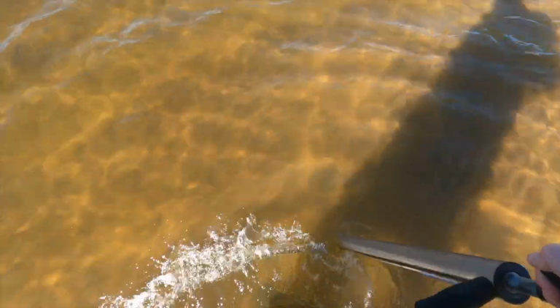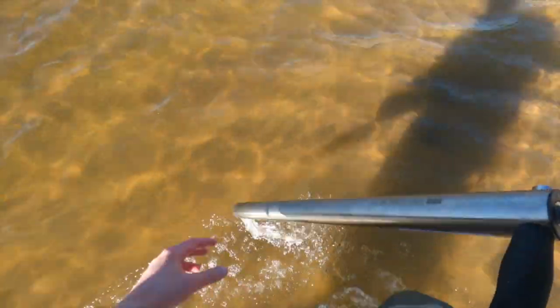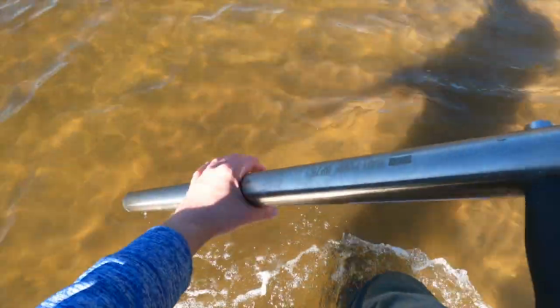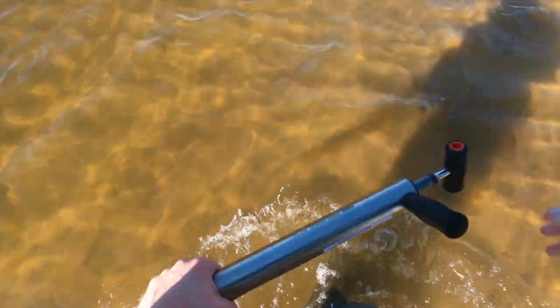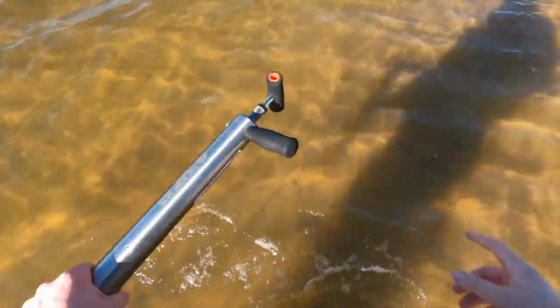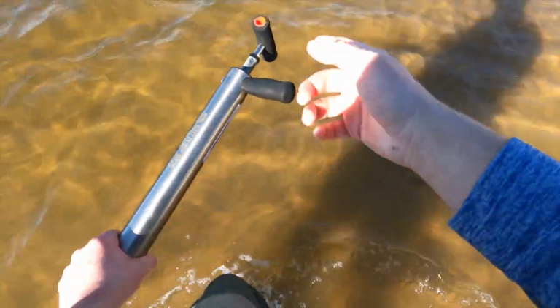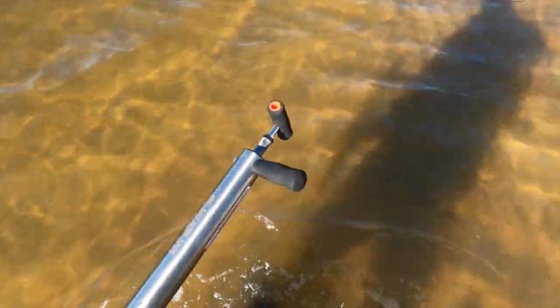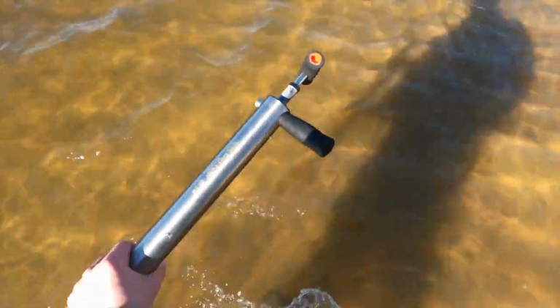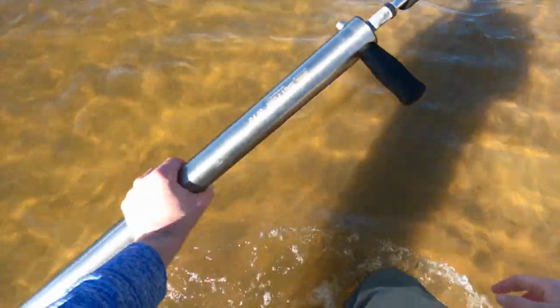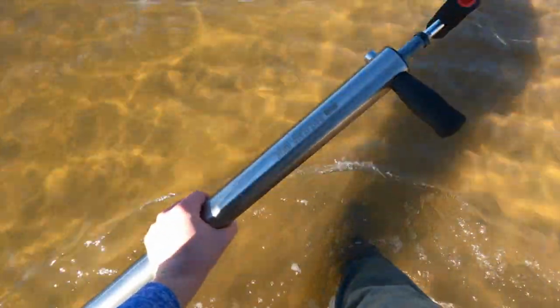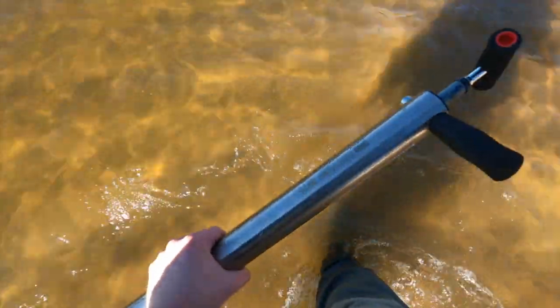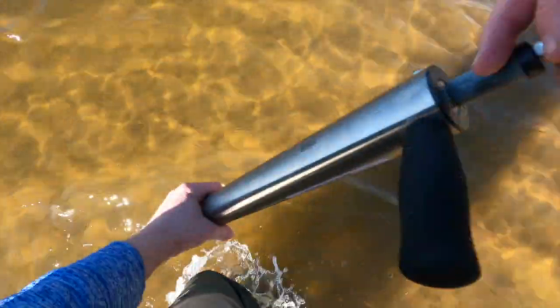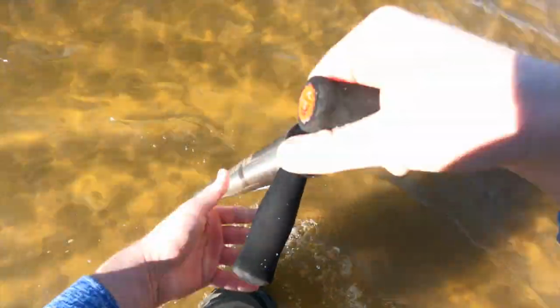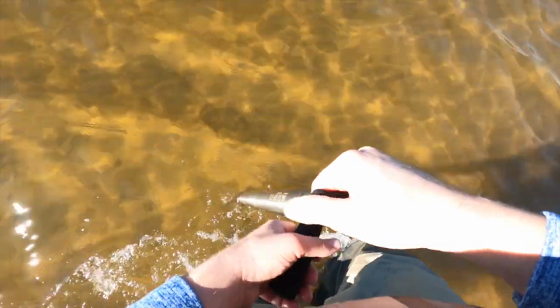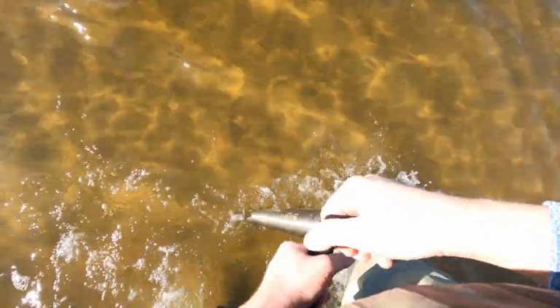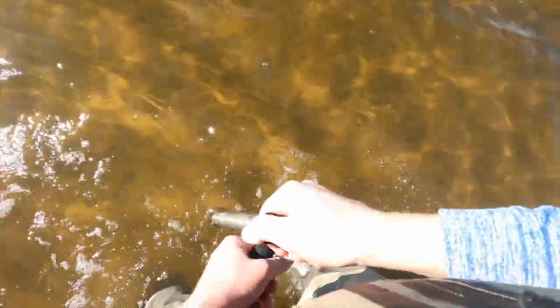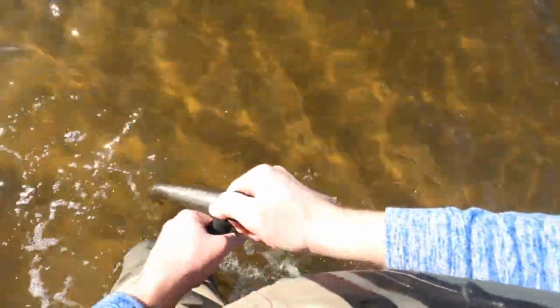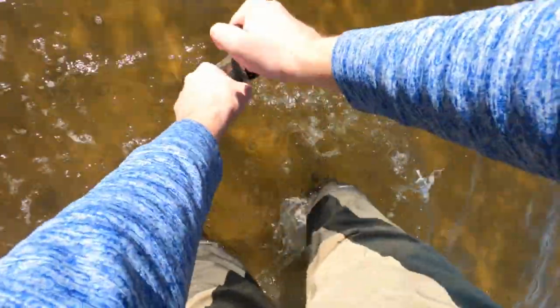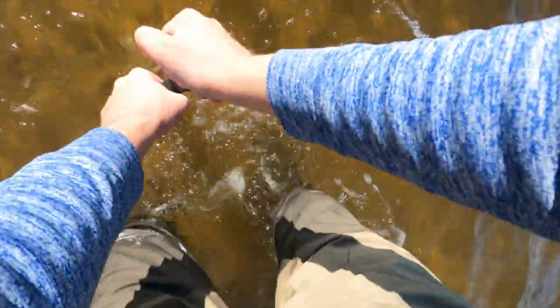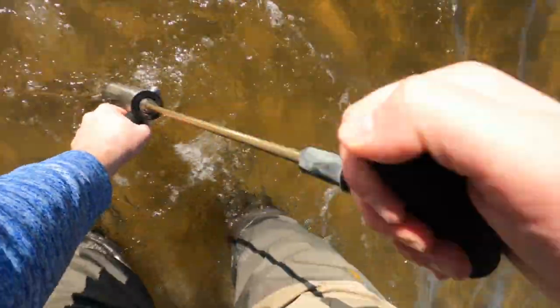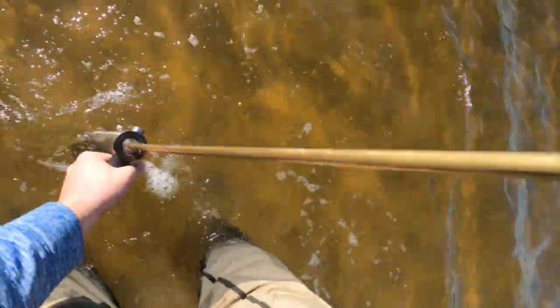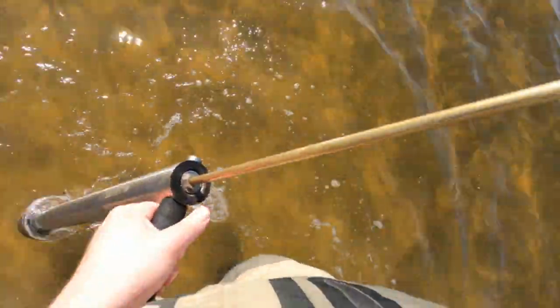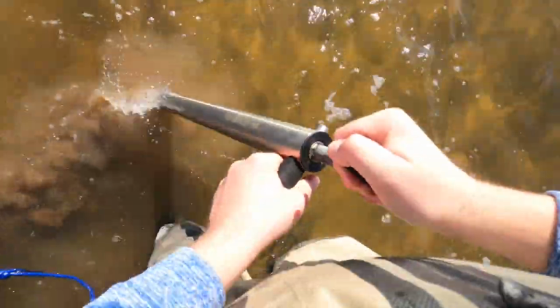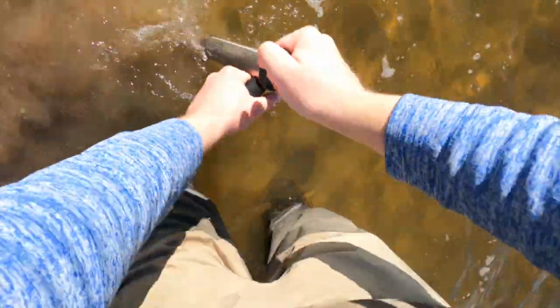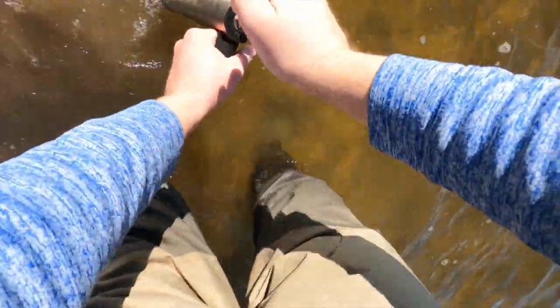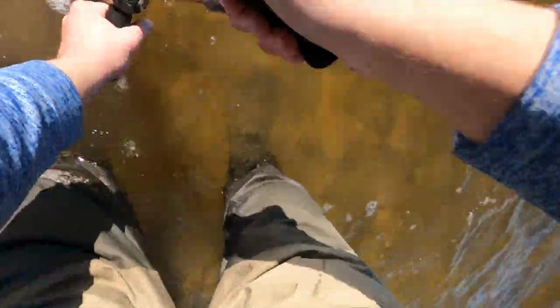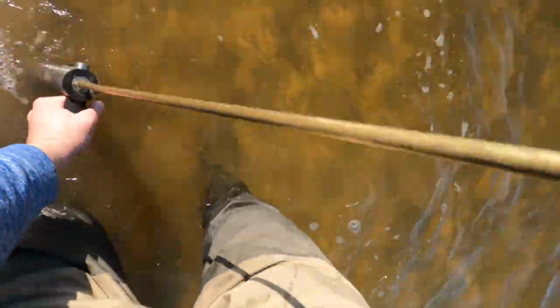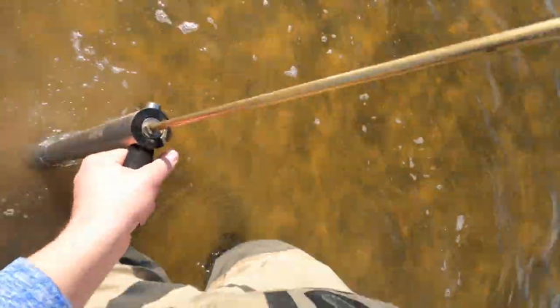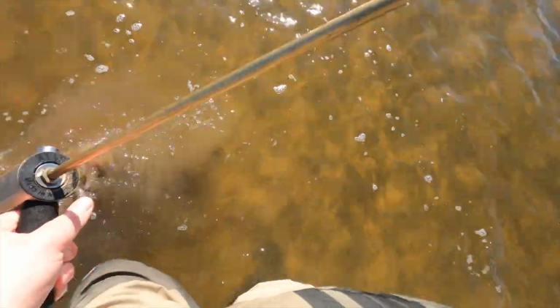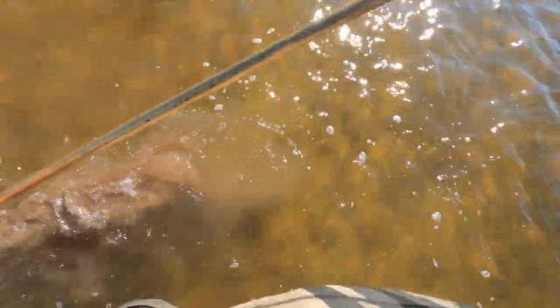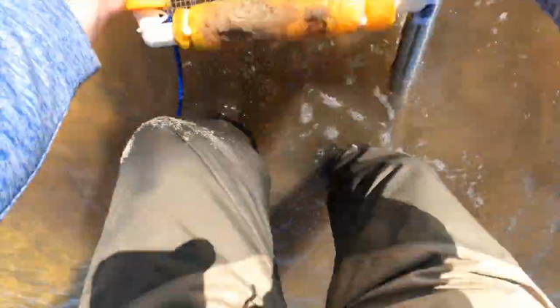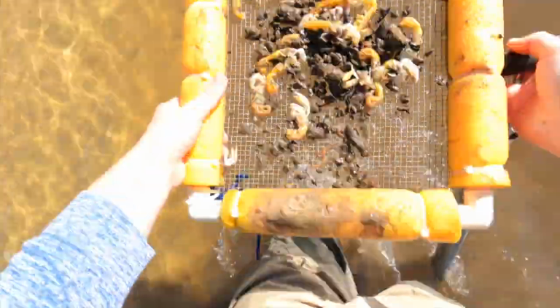Today the number one thing I can tell you is: buy a good pump, because this is the game changer compared to what I used to use. It worked before, it was just a lot slower. Let's take the sled and go drop it off in the angle.